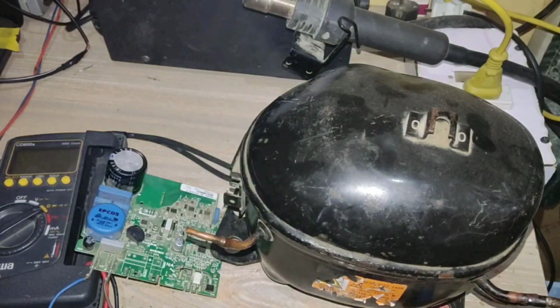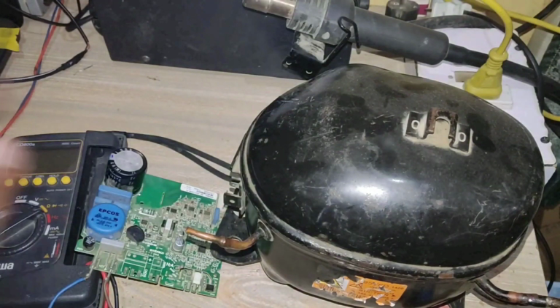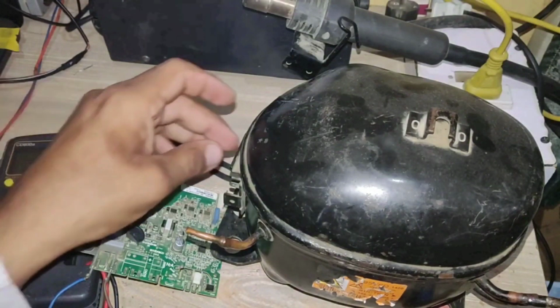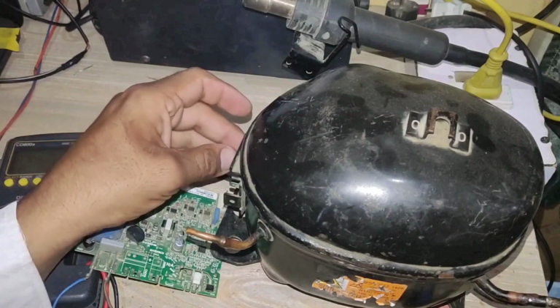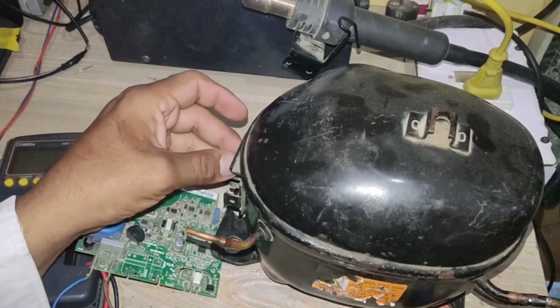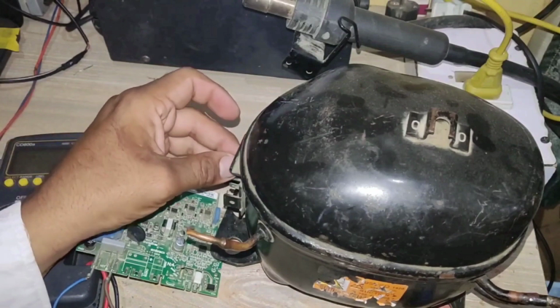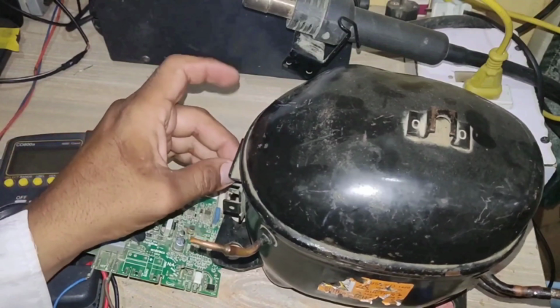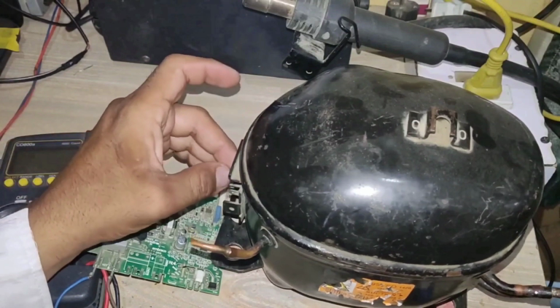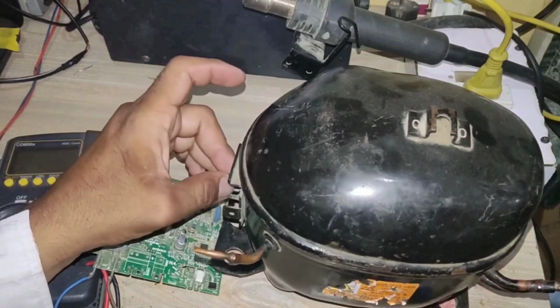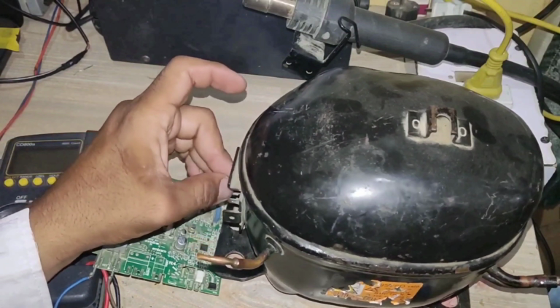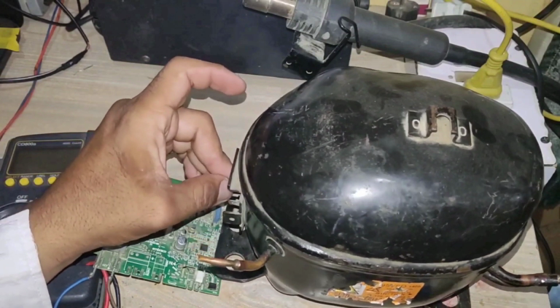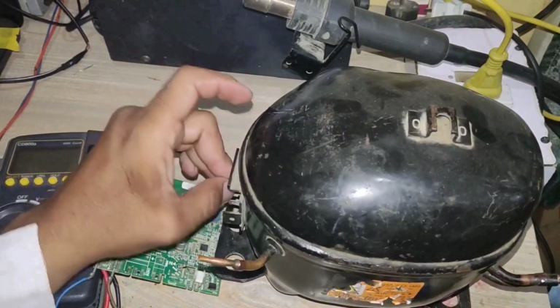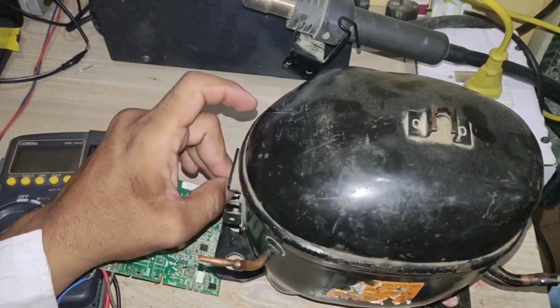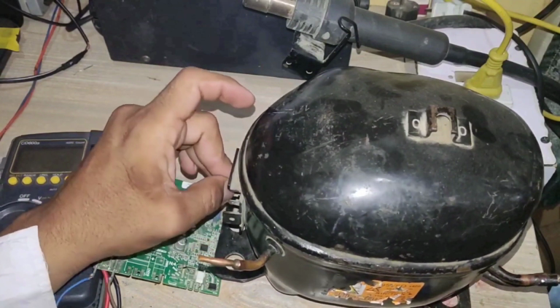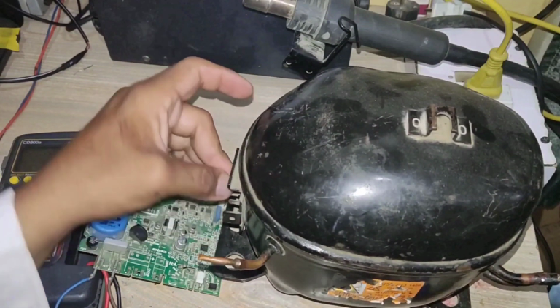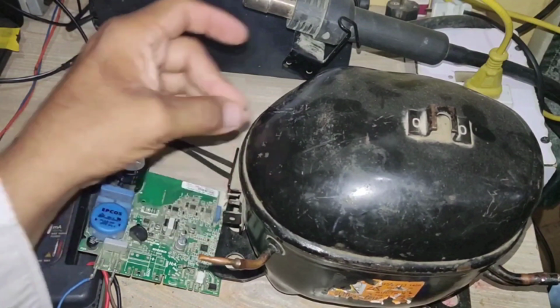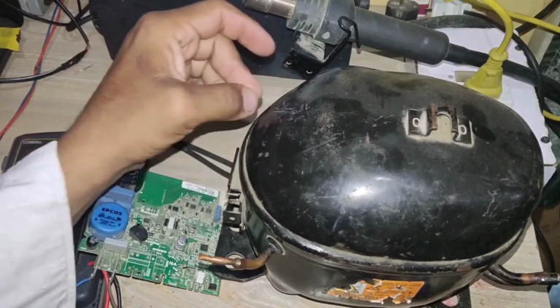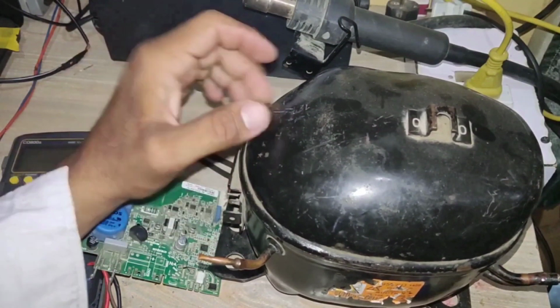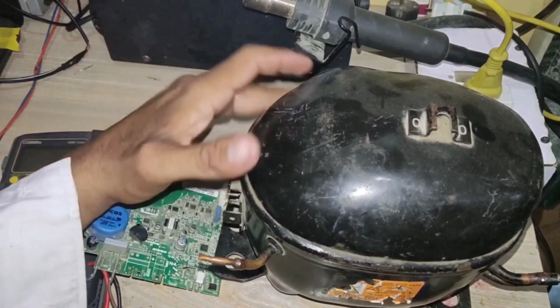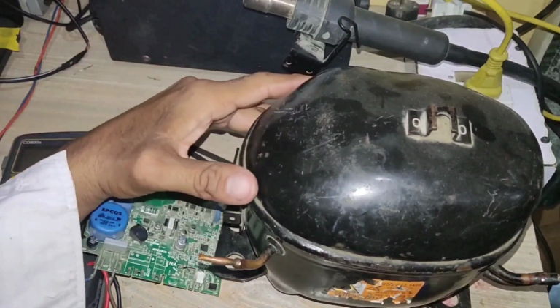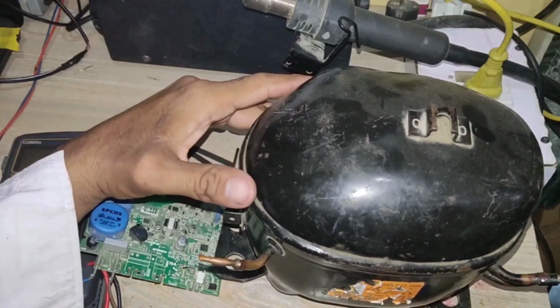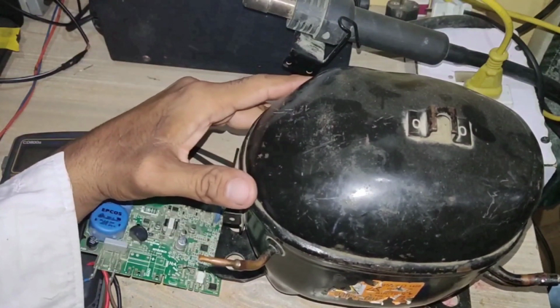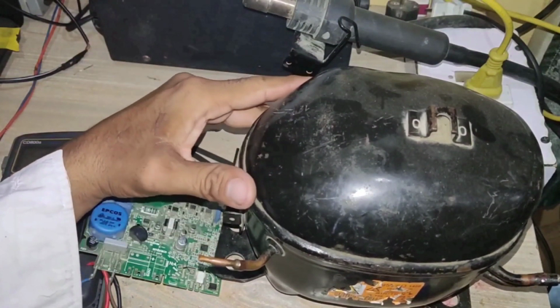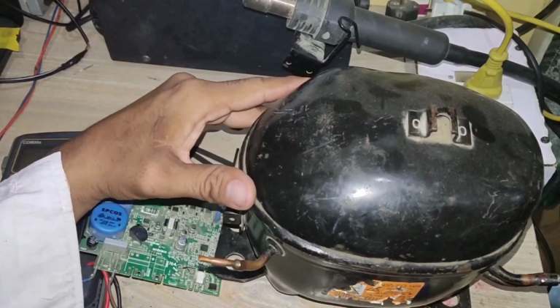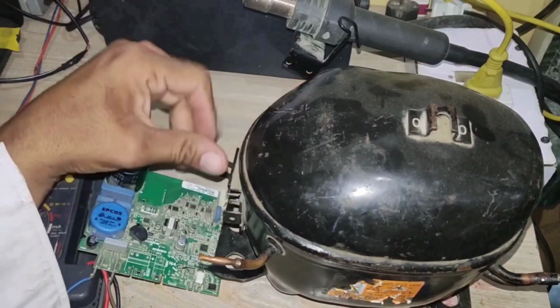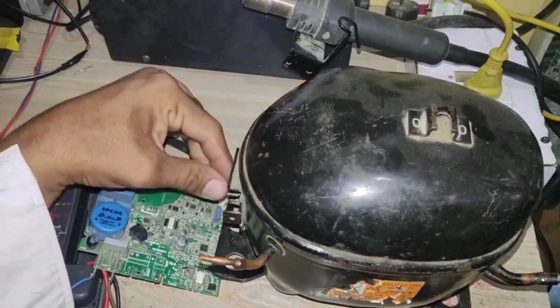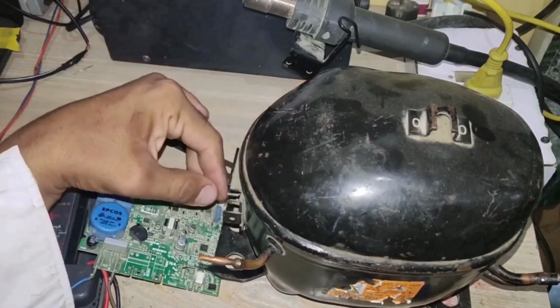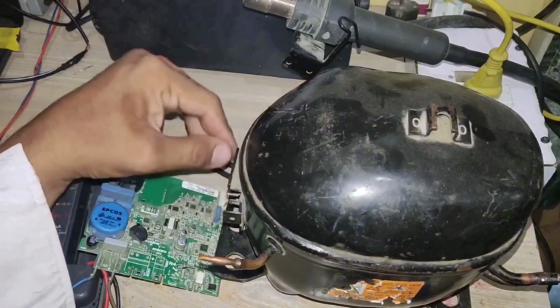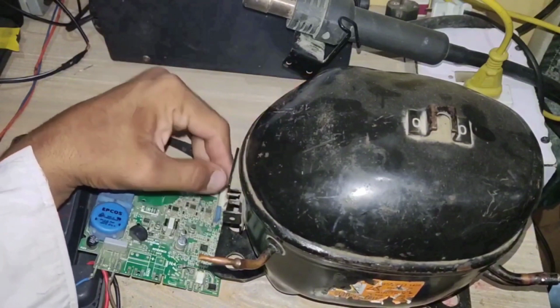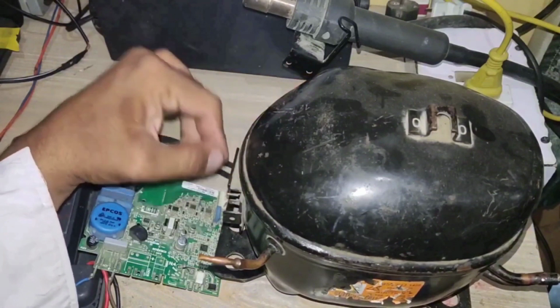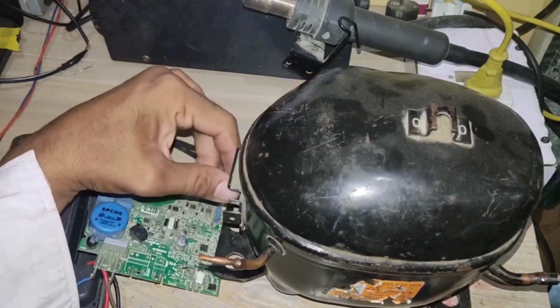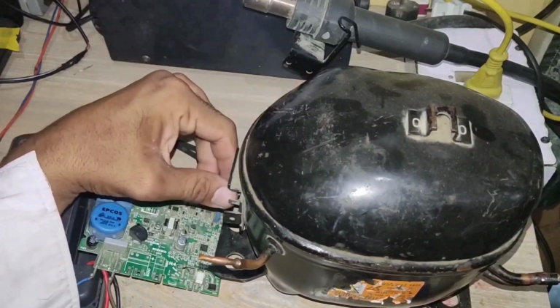If the same resistance is not found across each pair of terminals, it means the inverter compressor winding is damaged or burned.